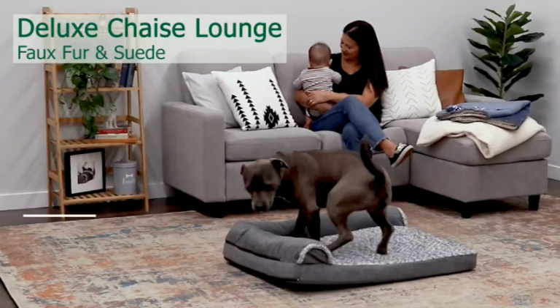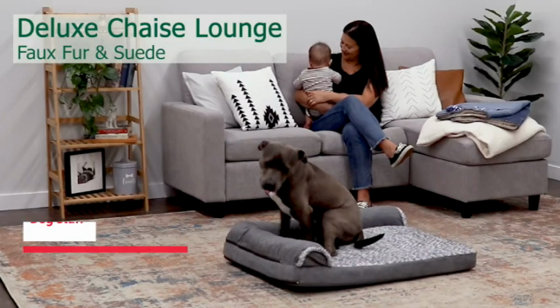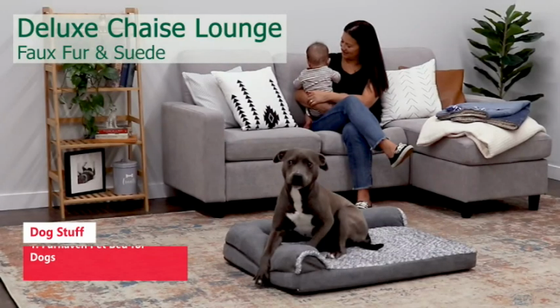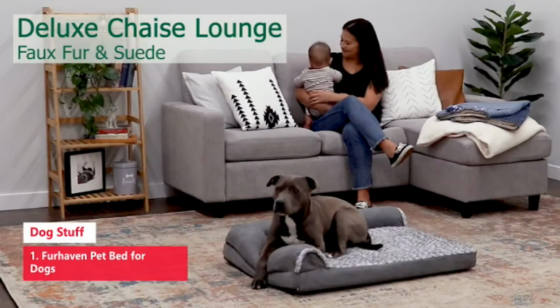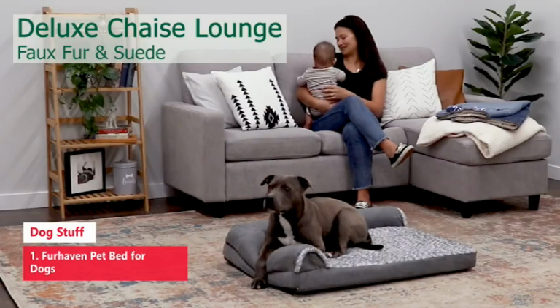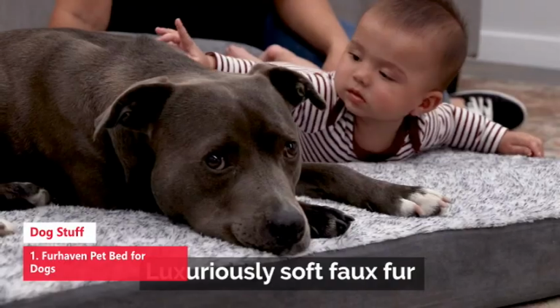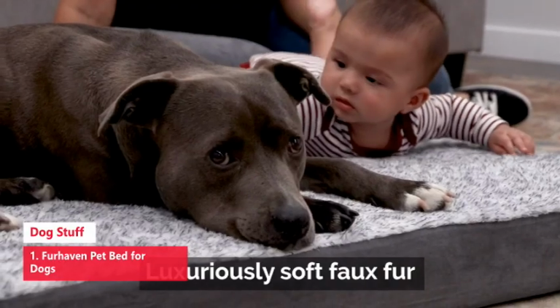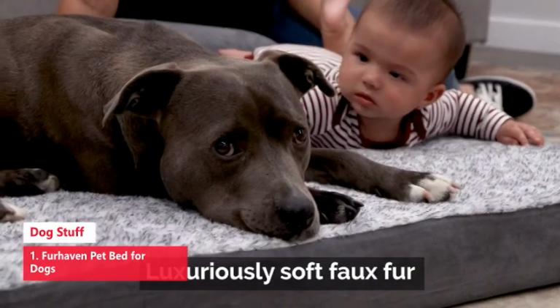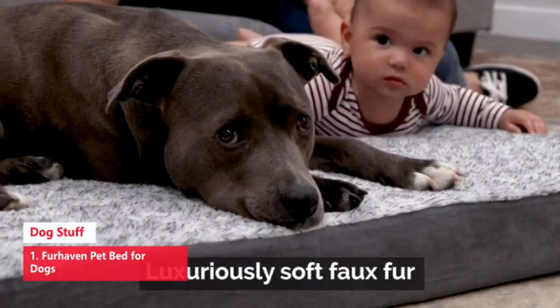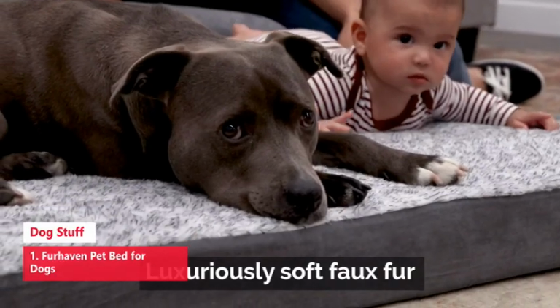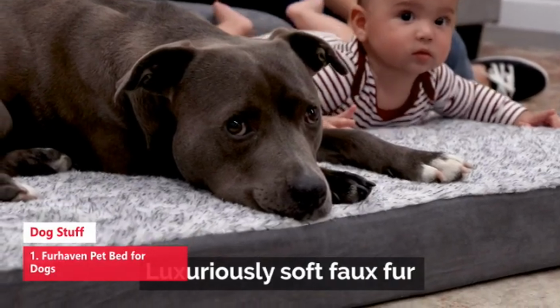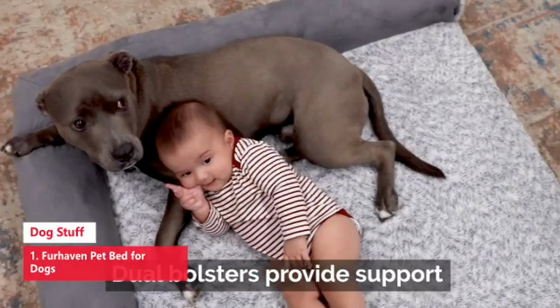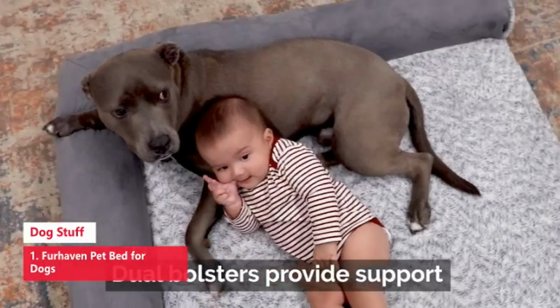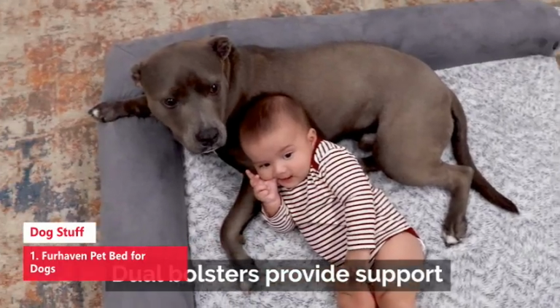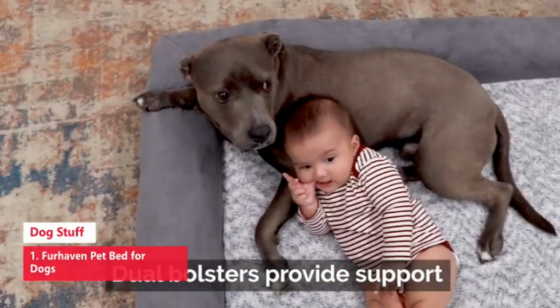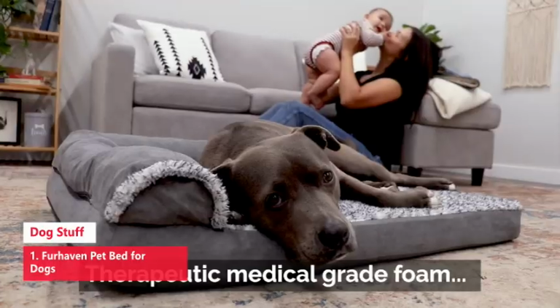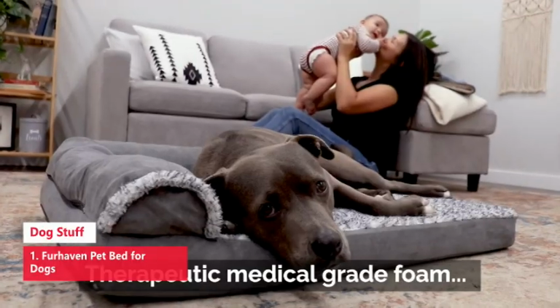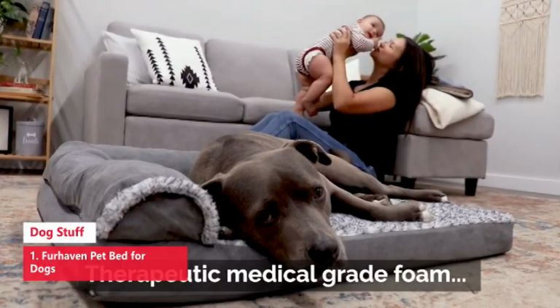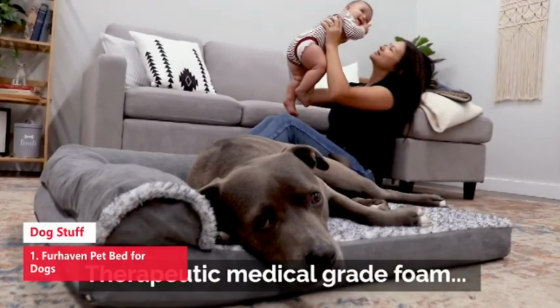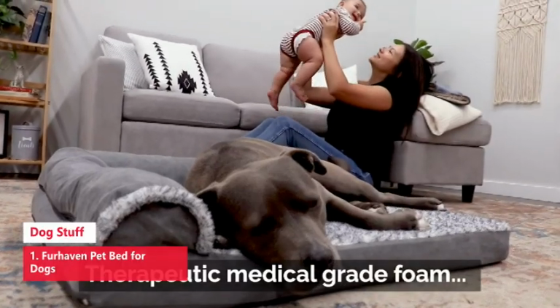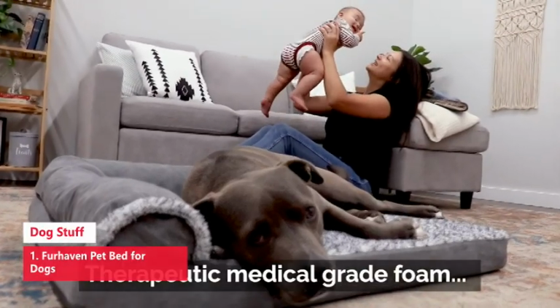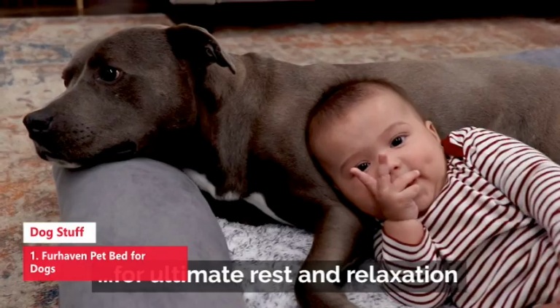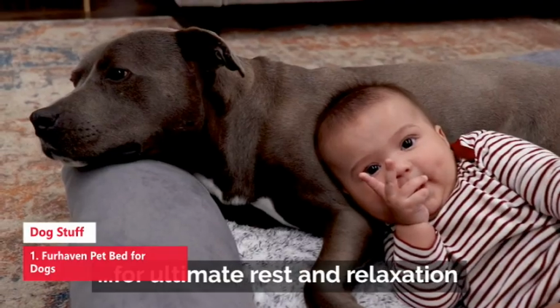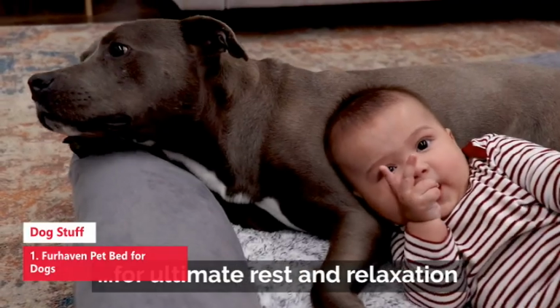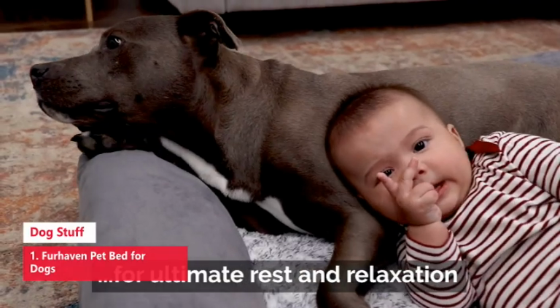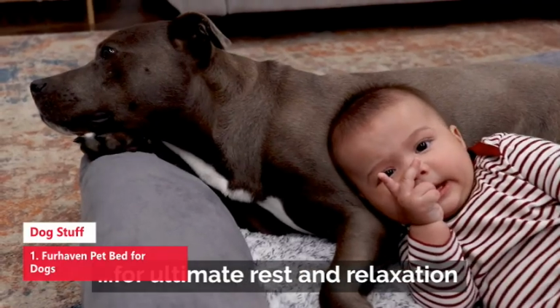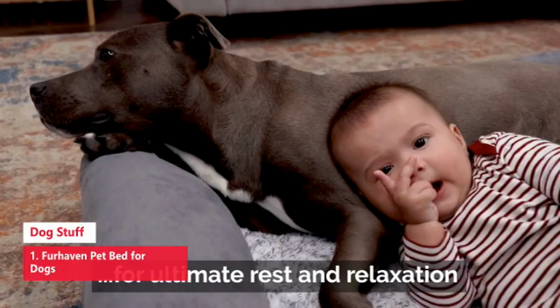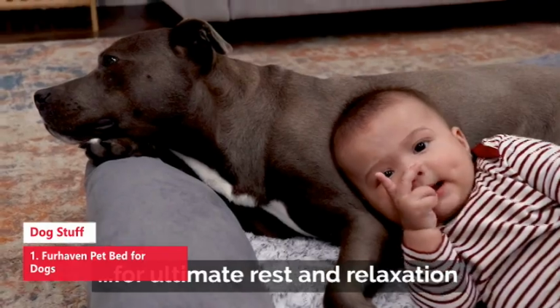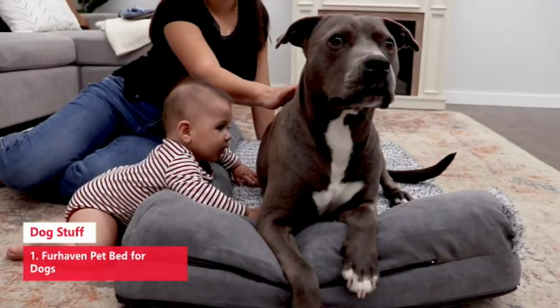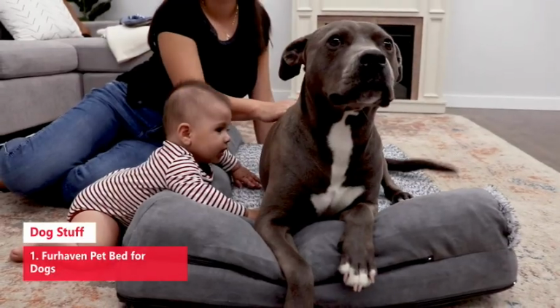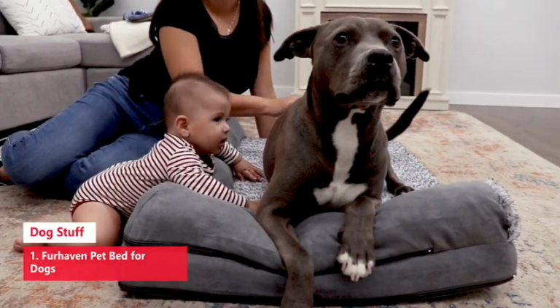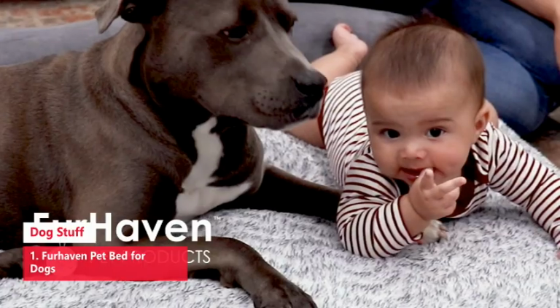Number 1: Furhaven Pet Bed for Dogs. The main sleep surface is lined with cuddly soft plush faux fur, while the supportive bolsters are wrapped in easy-care suede. Both materials are gentle on noses and paws for enhanced snuggling and burrowing comfort.